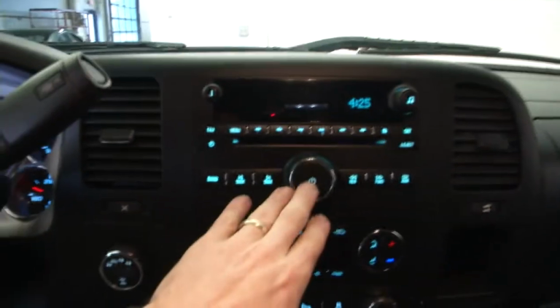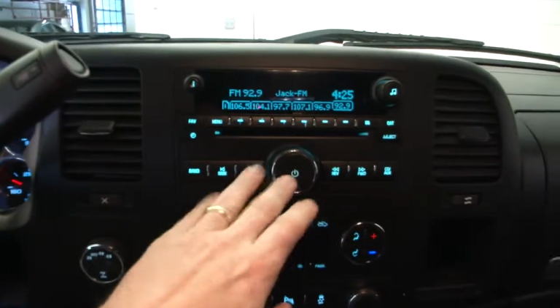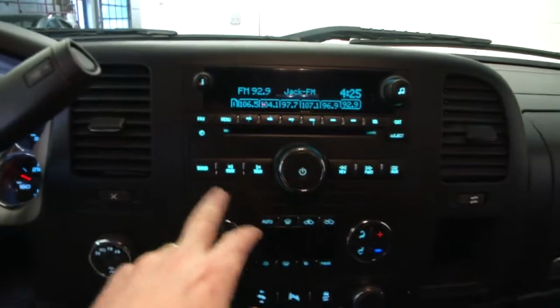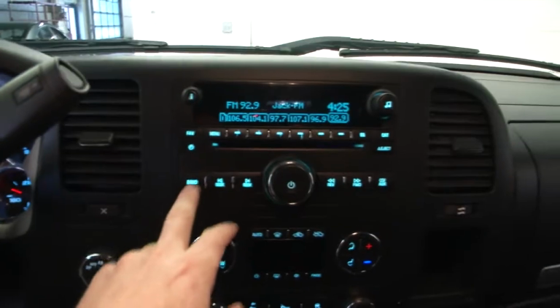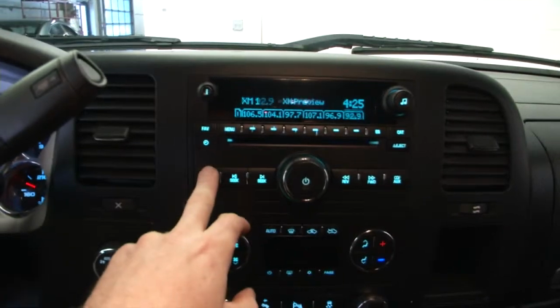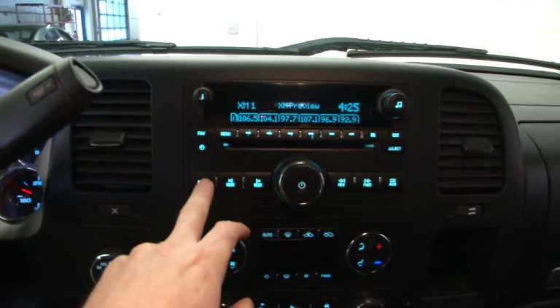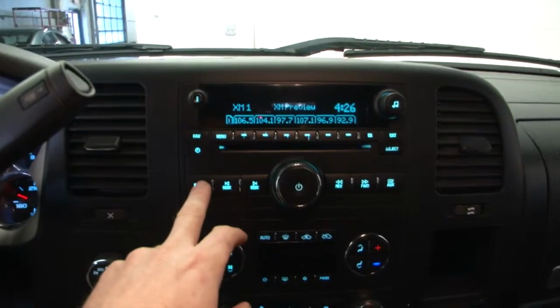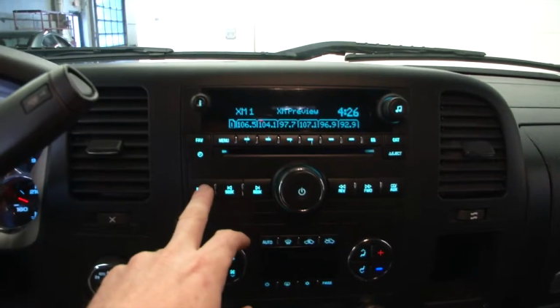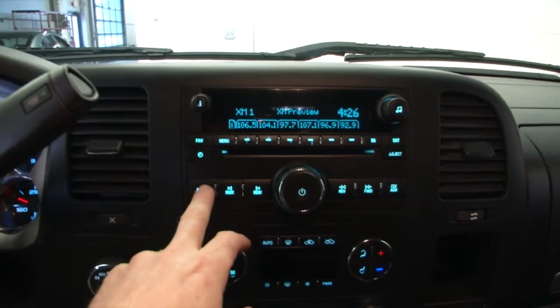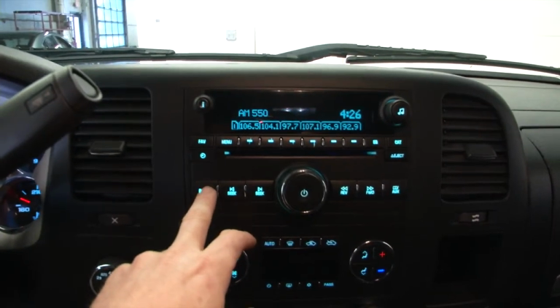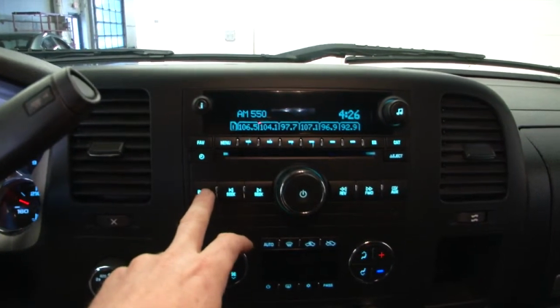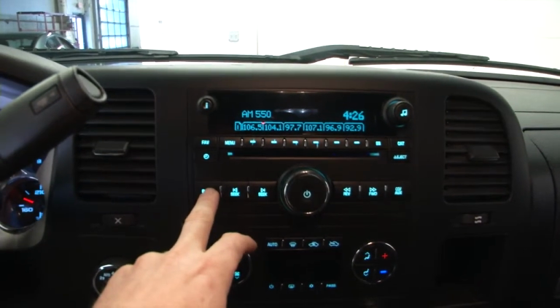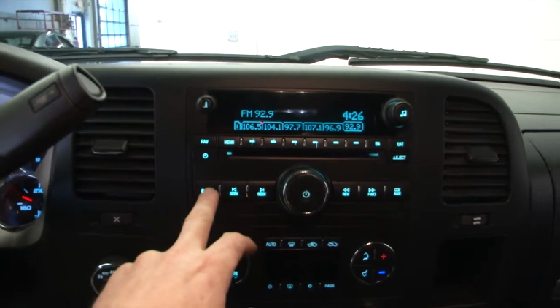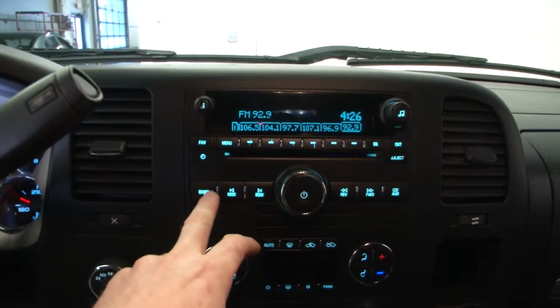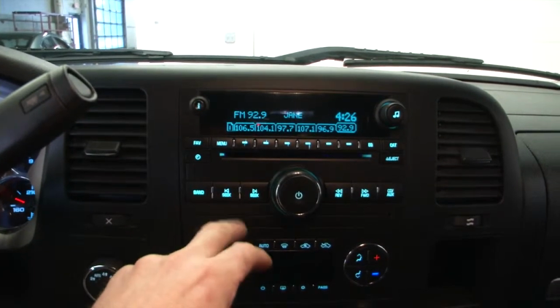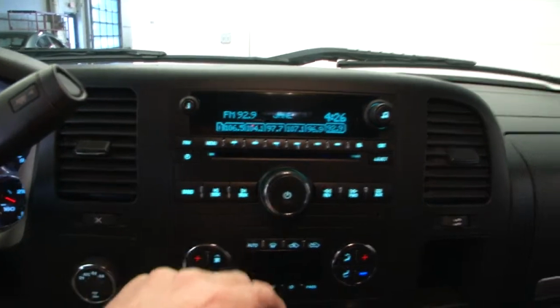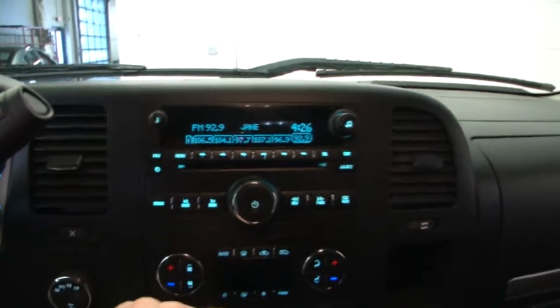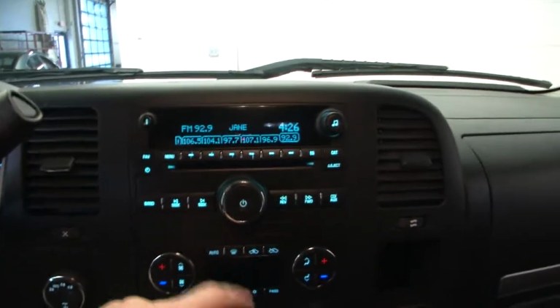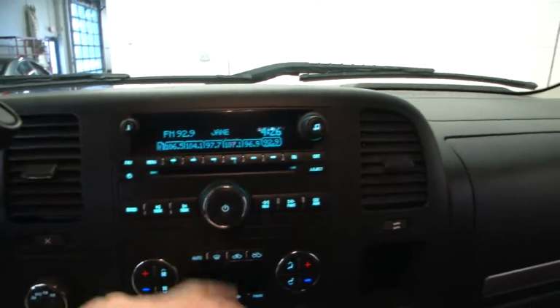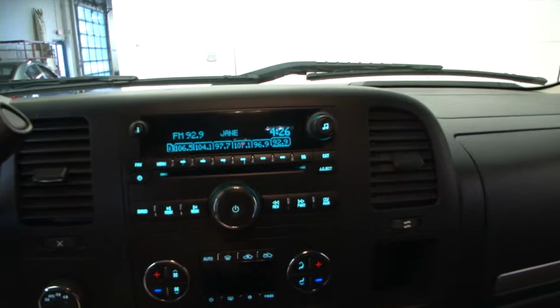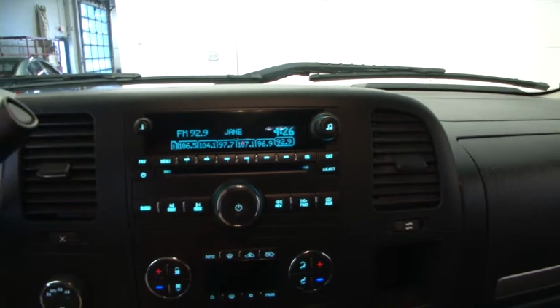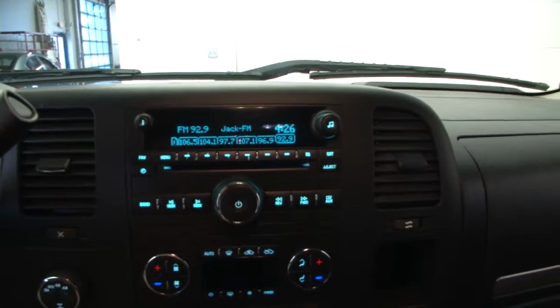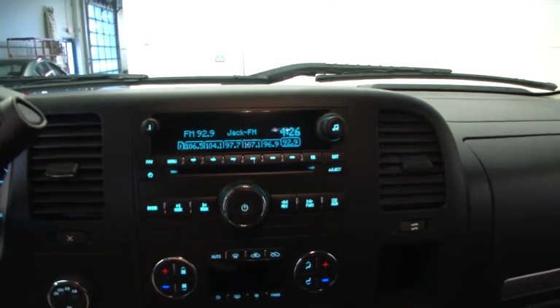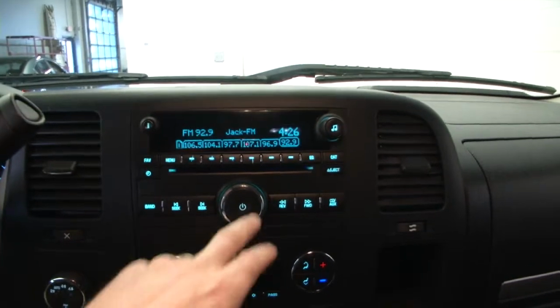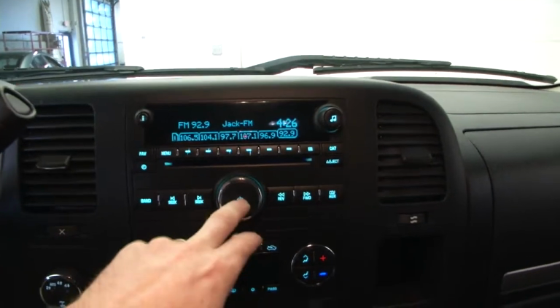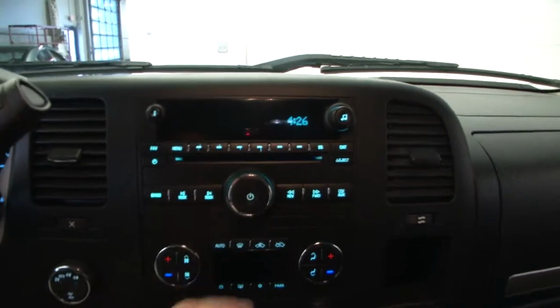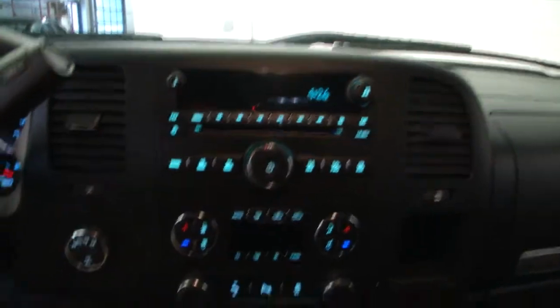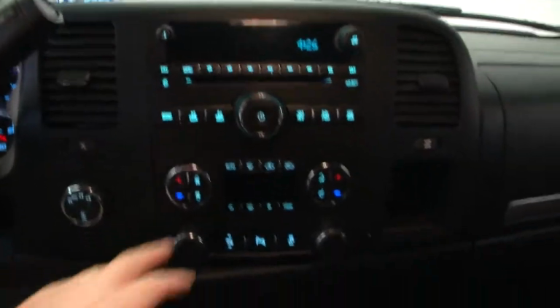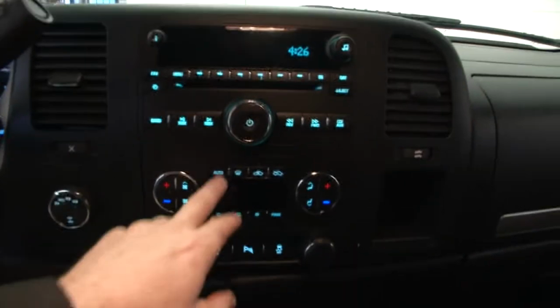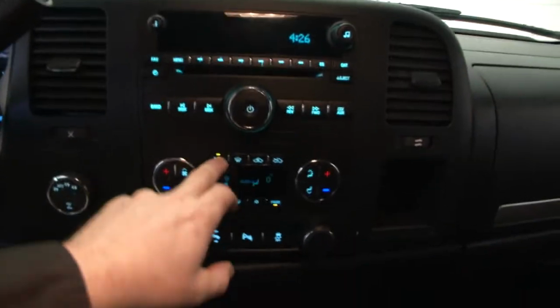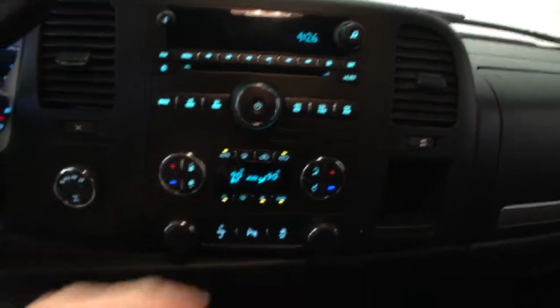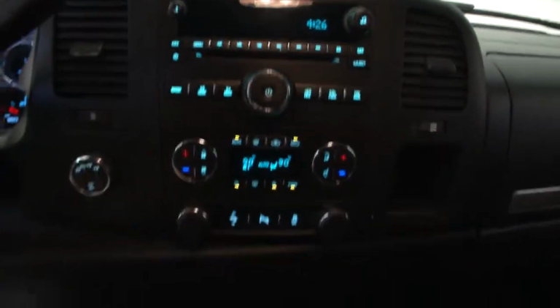FM radio, XM radio is available. AM CD player. Auxiliary inputs. Dual zone temperature controls.